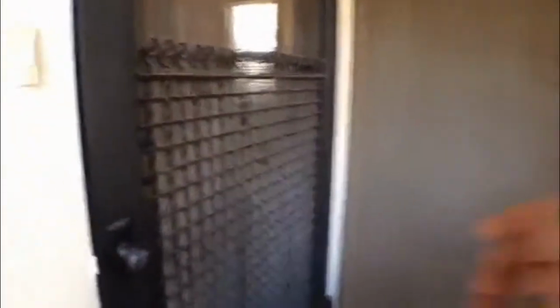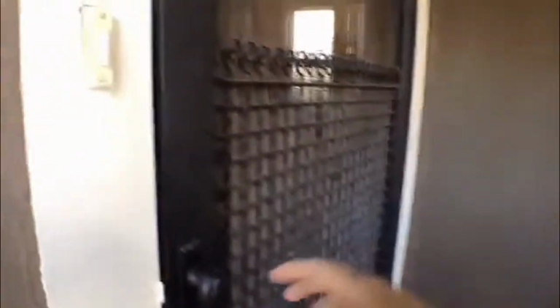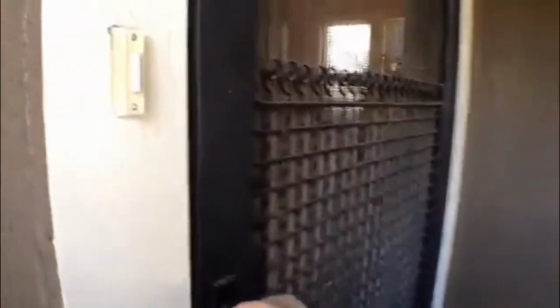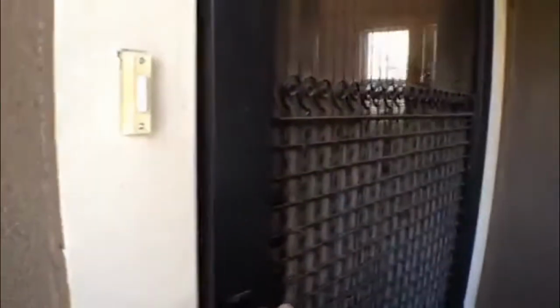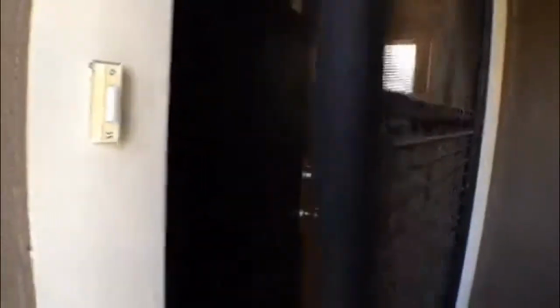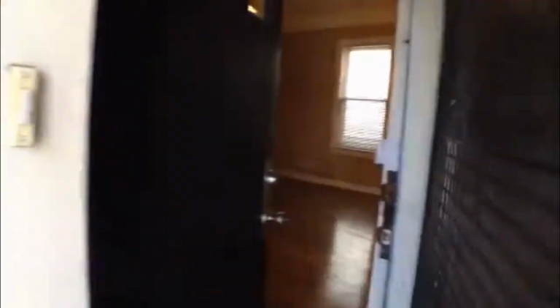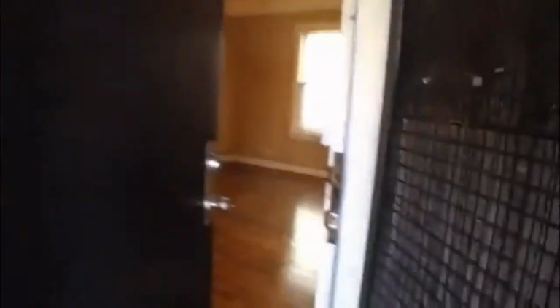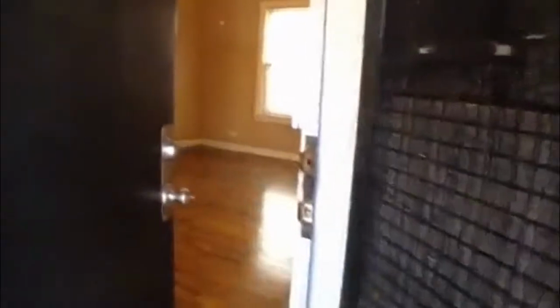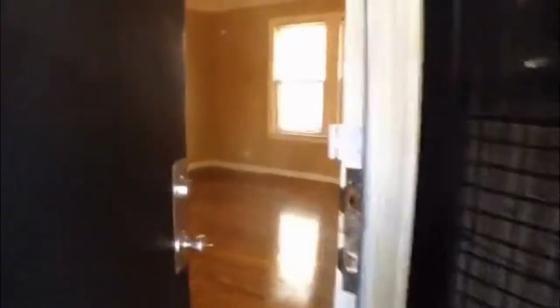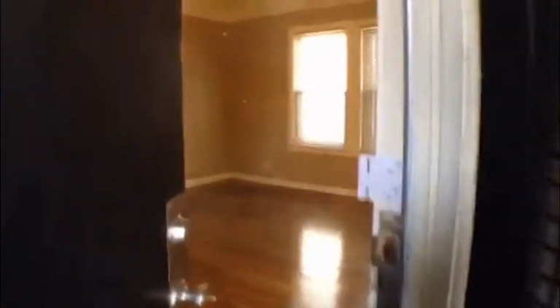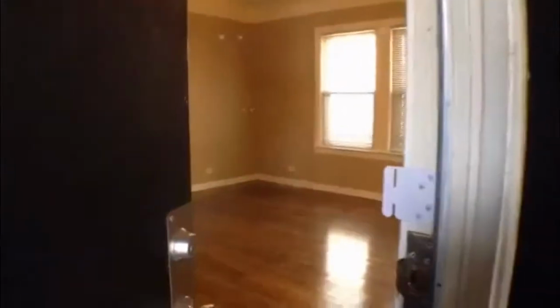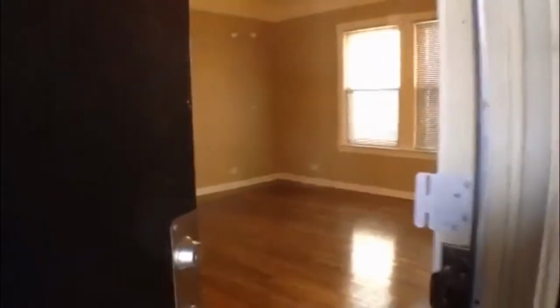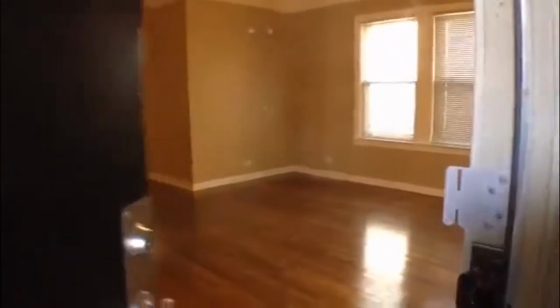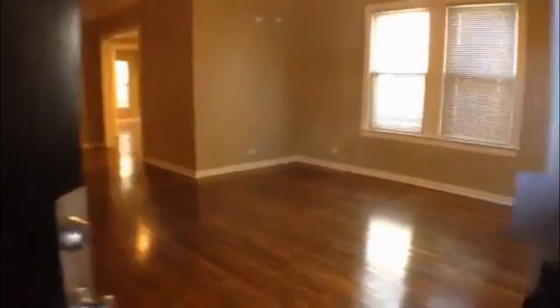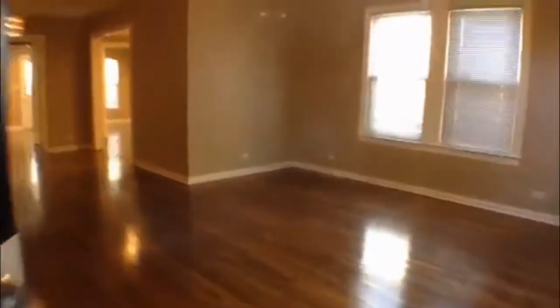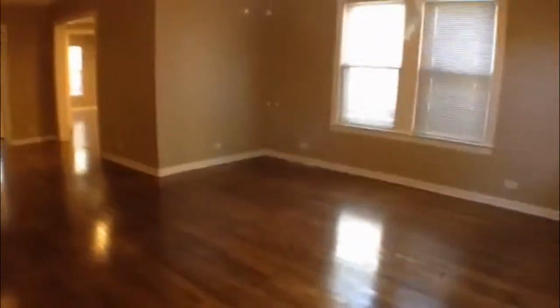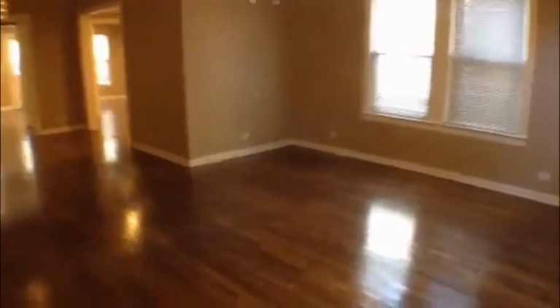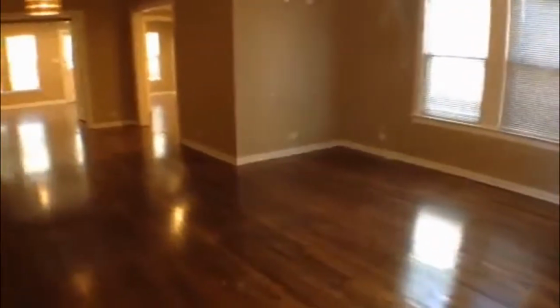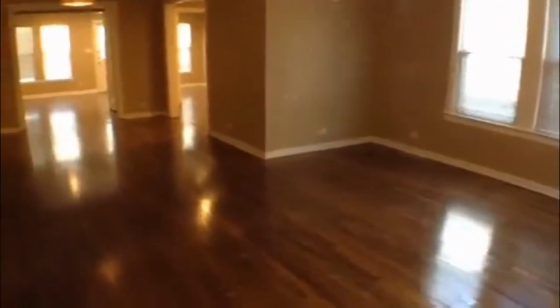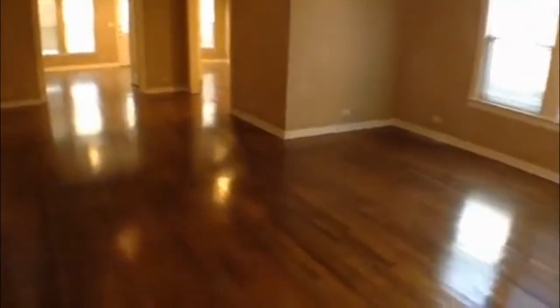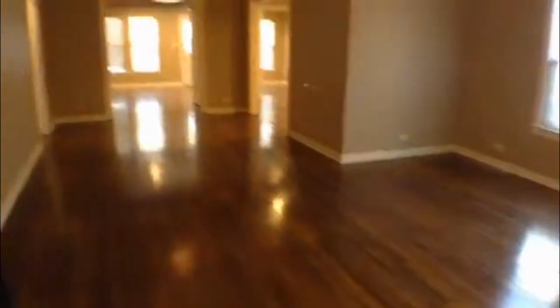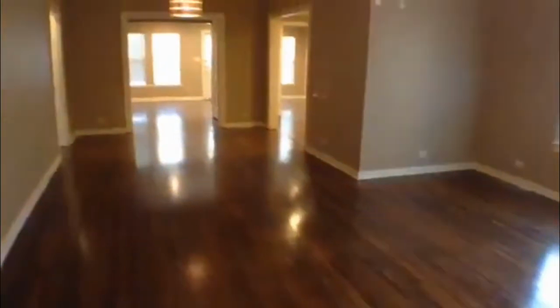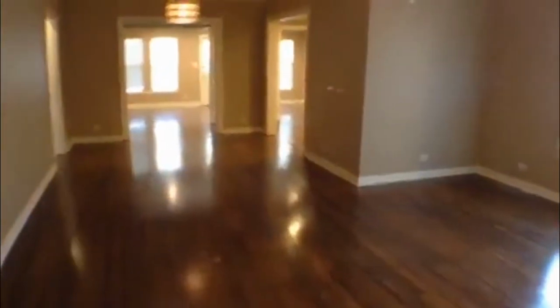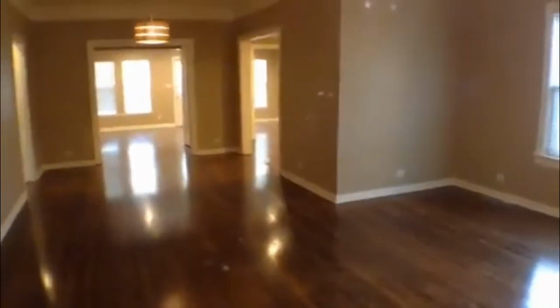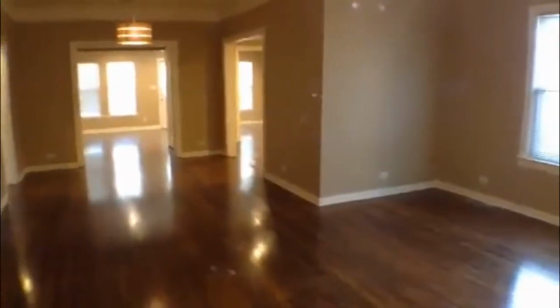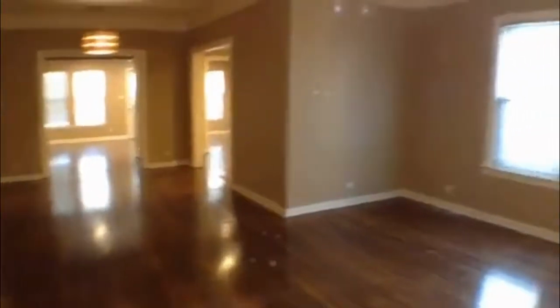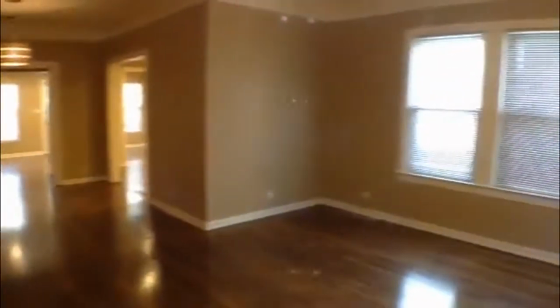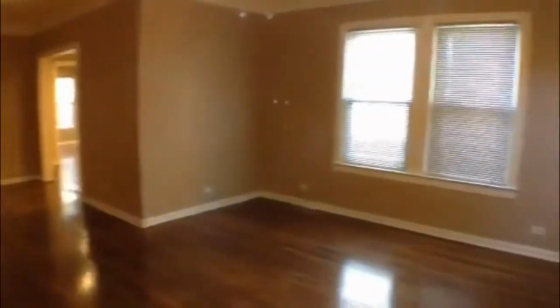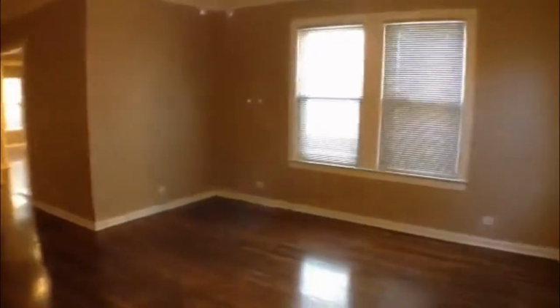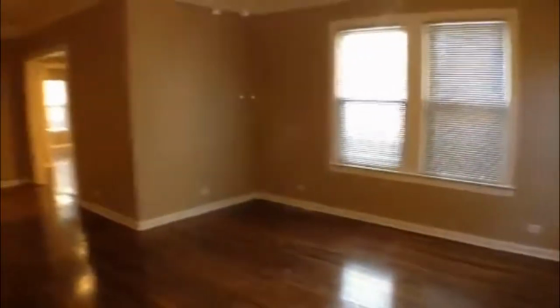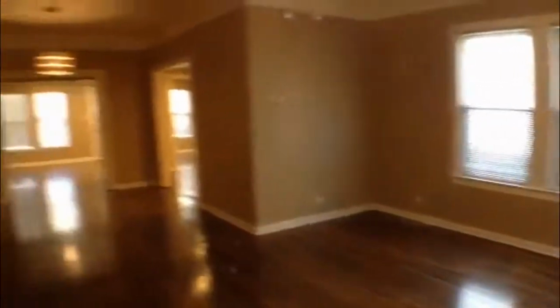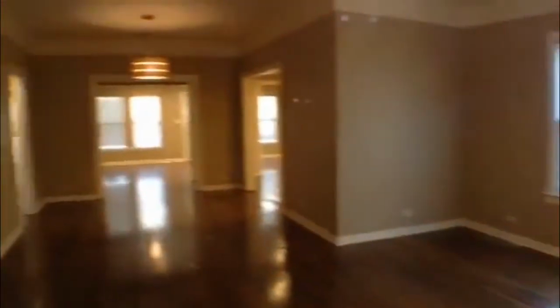Covered entryway as we come in. Got original hardwood floors throughout the home. Nice open floor plan.